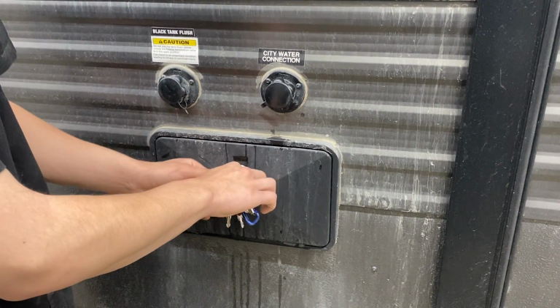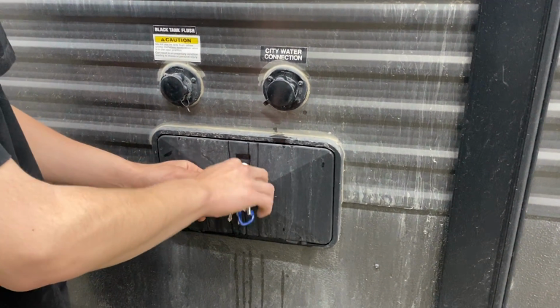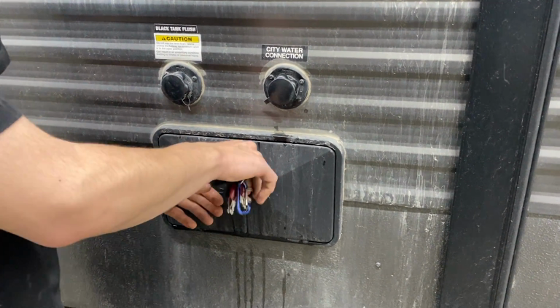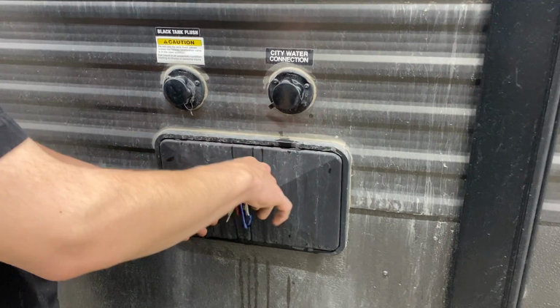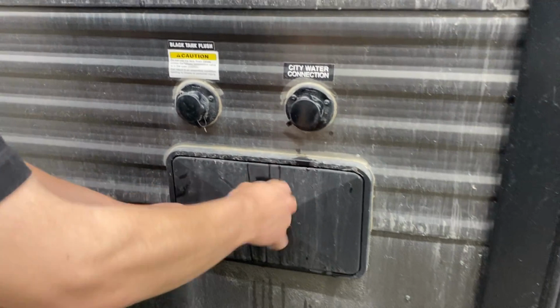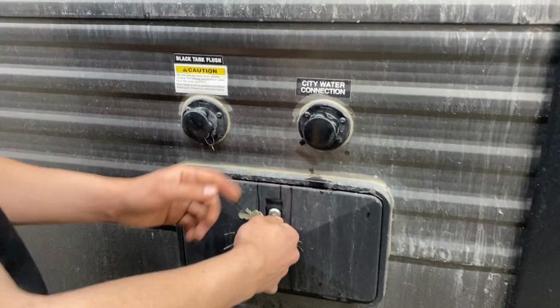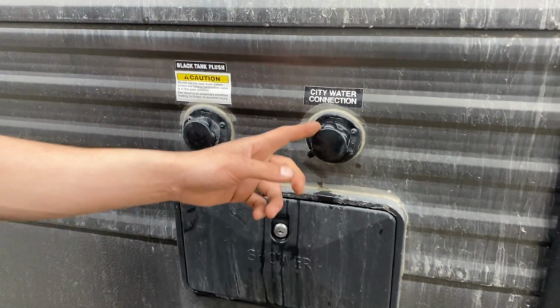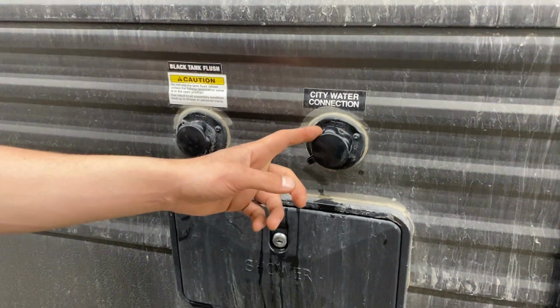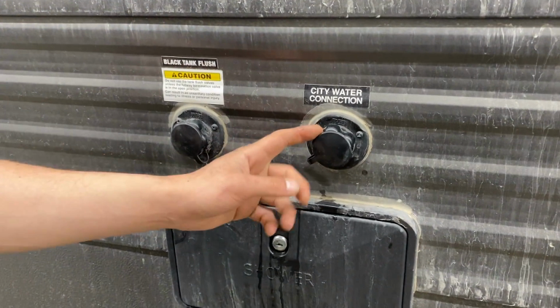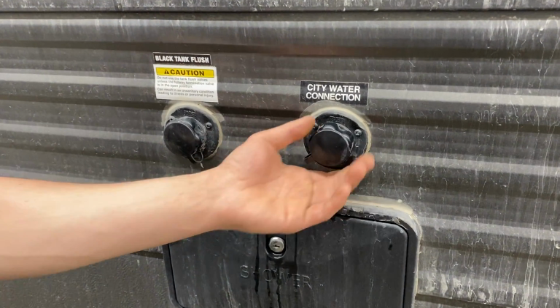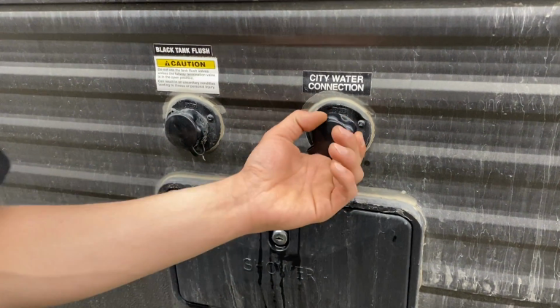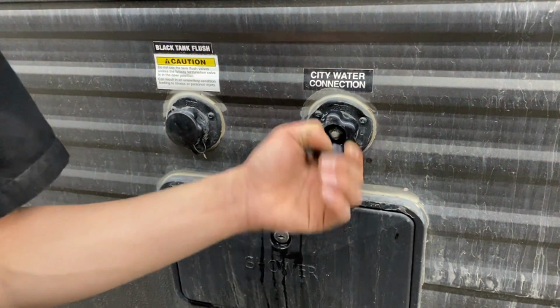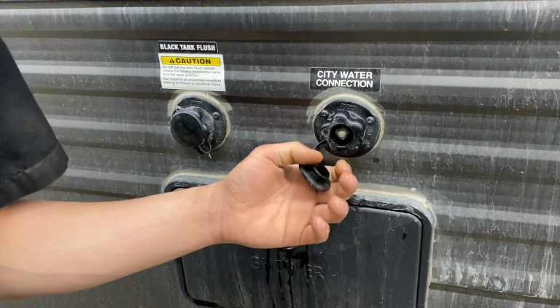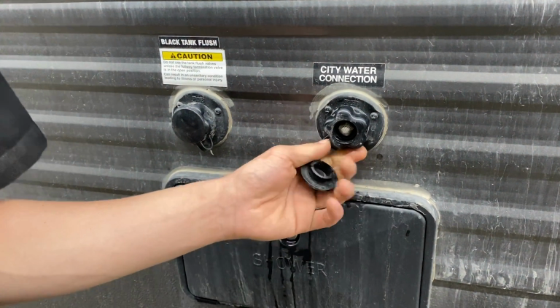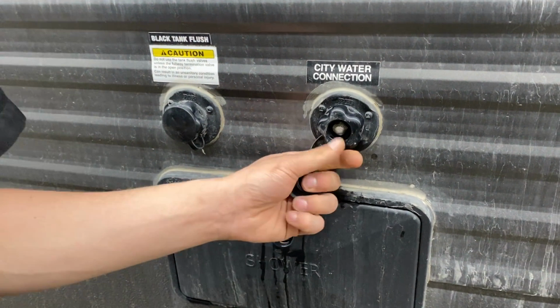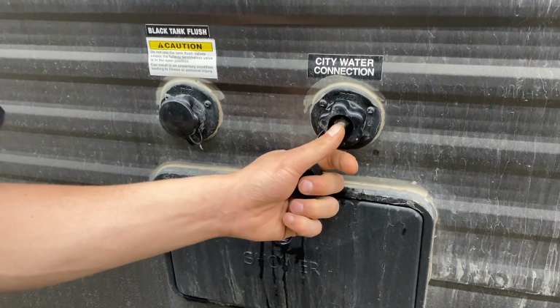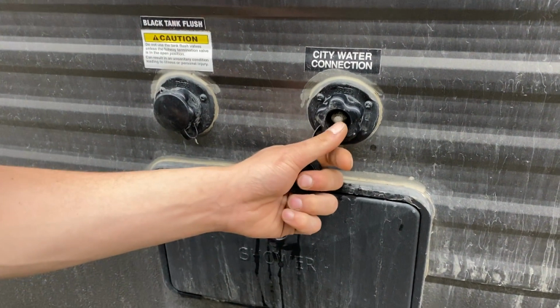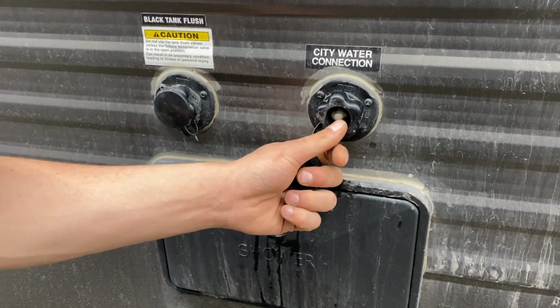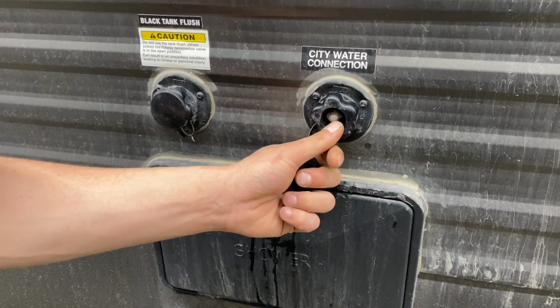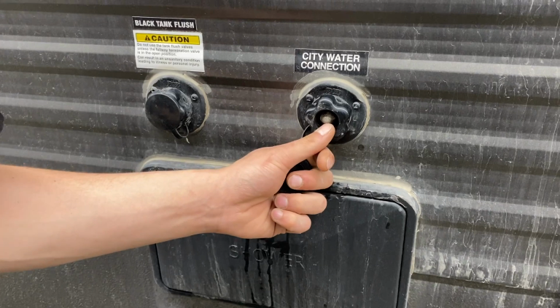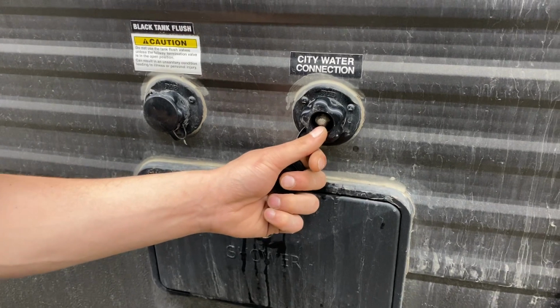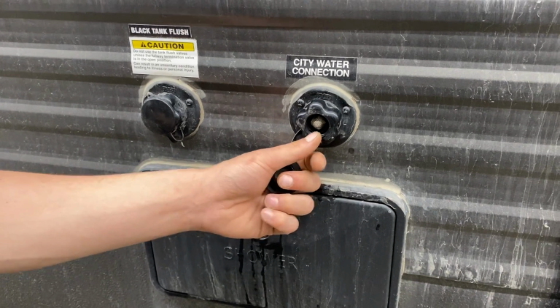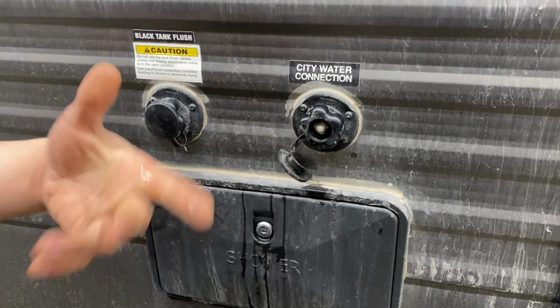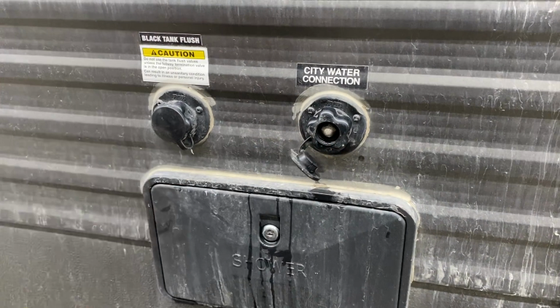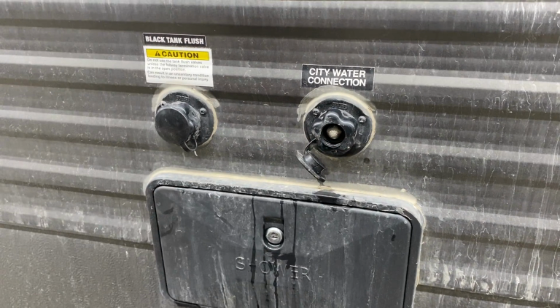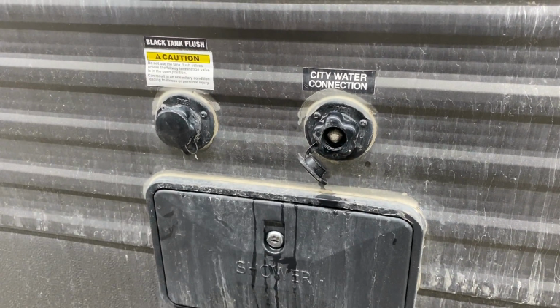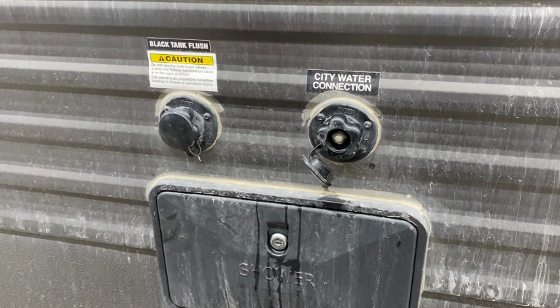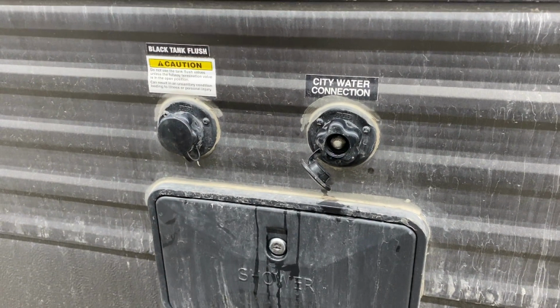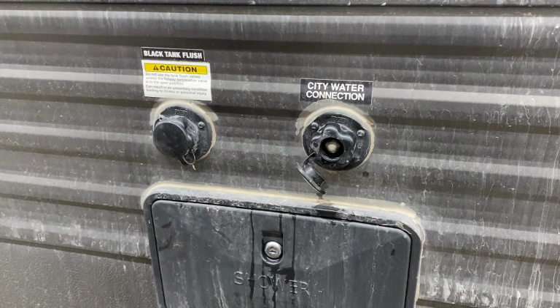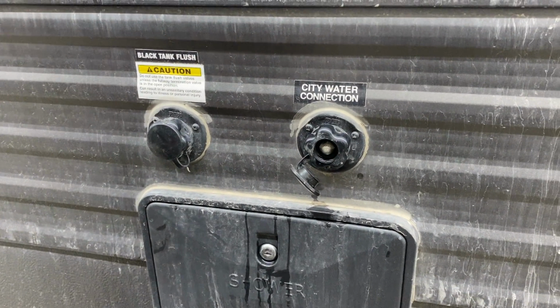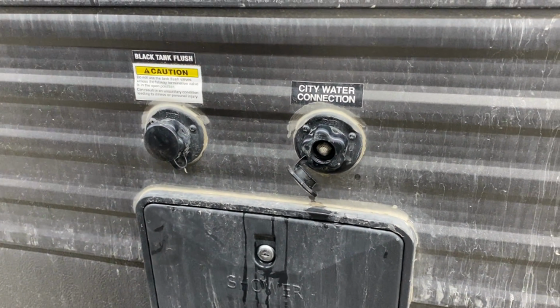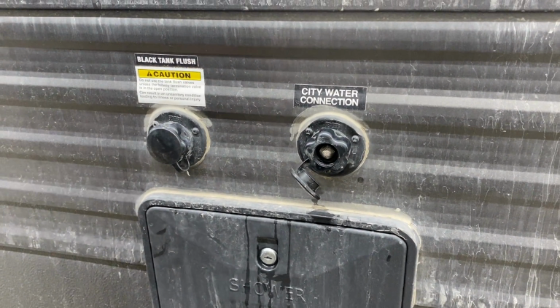Straight up from there on the right, we've got your city water connection. You're just going to take a water hose, plug it in there, turn on the water, and that'll pressurize all of your water lines throughout the unit.